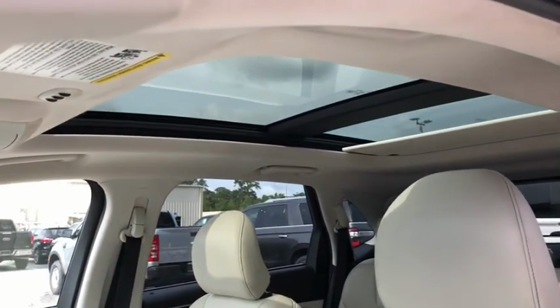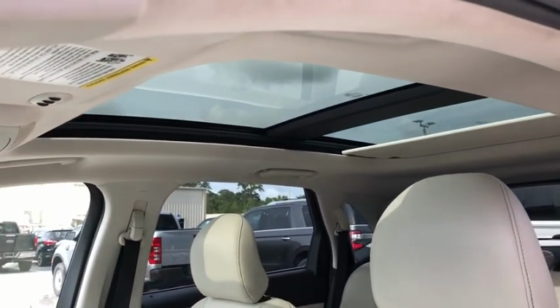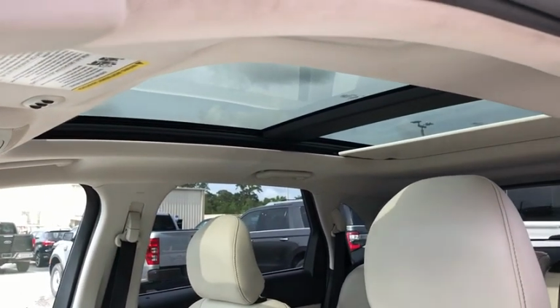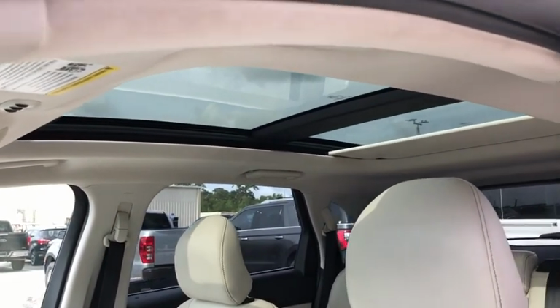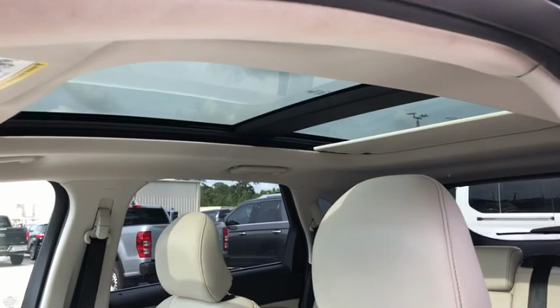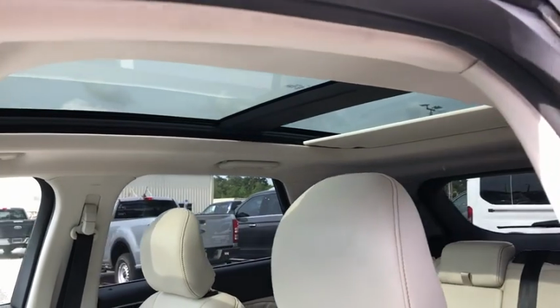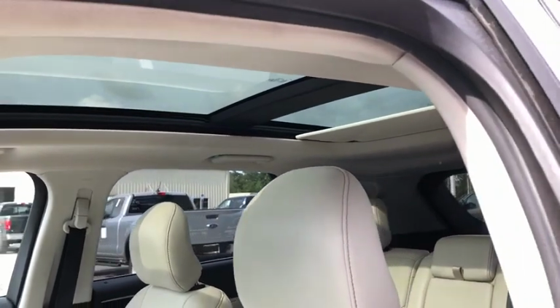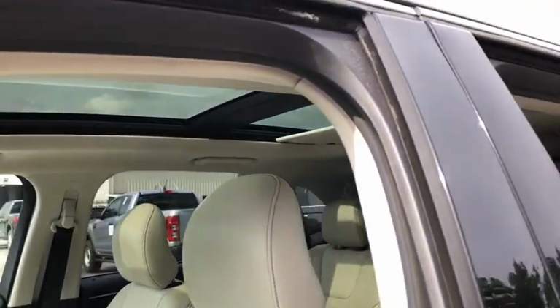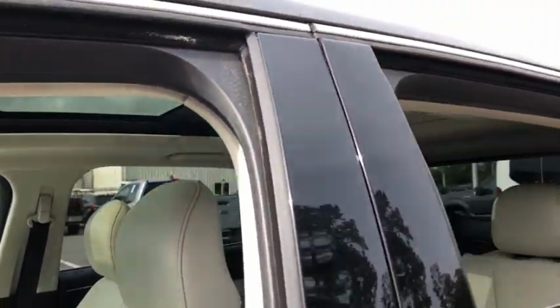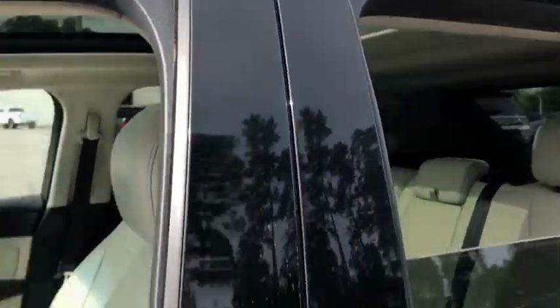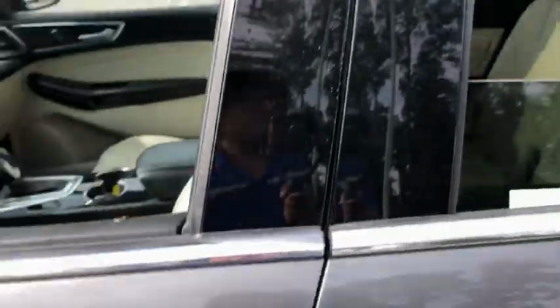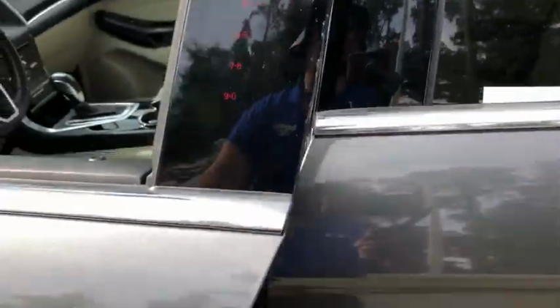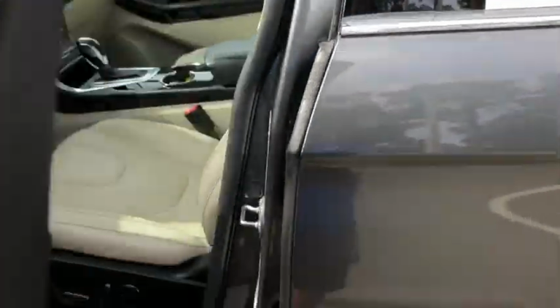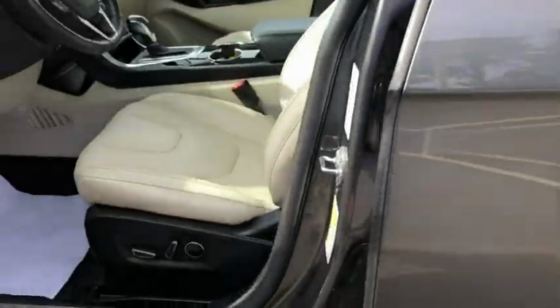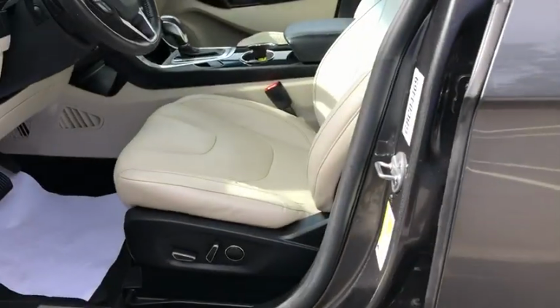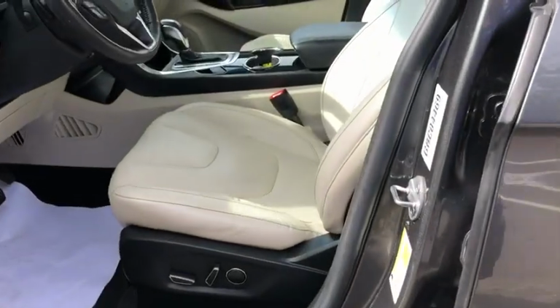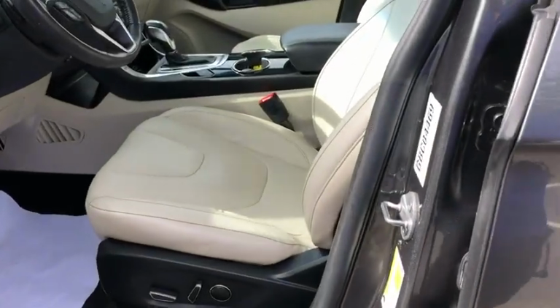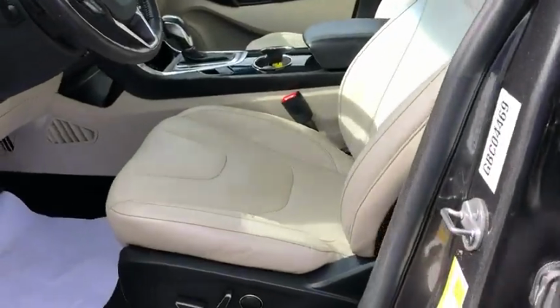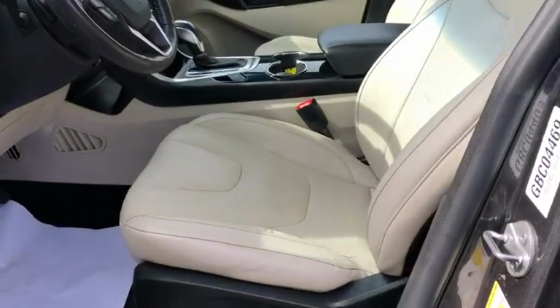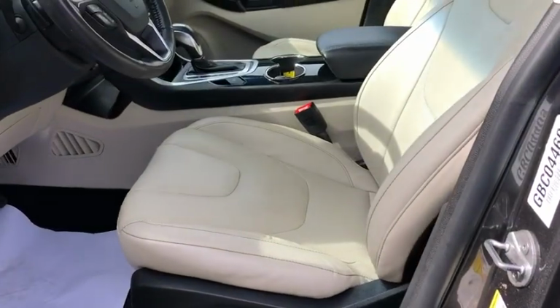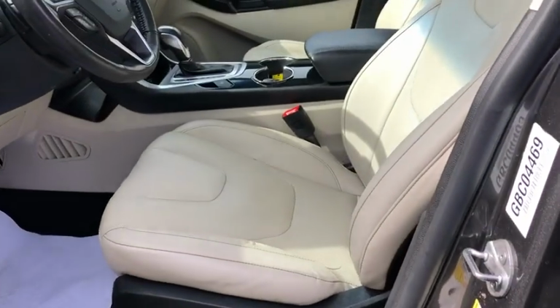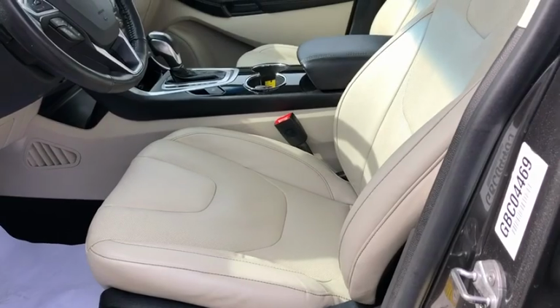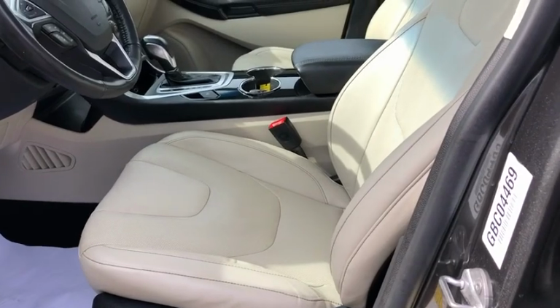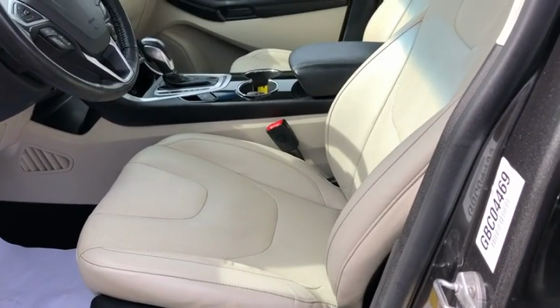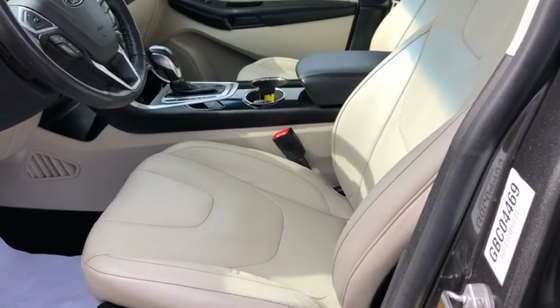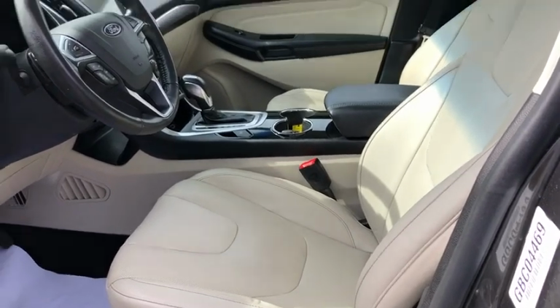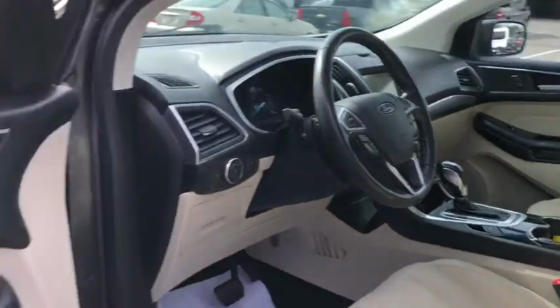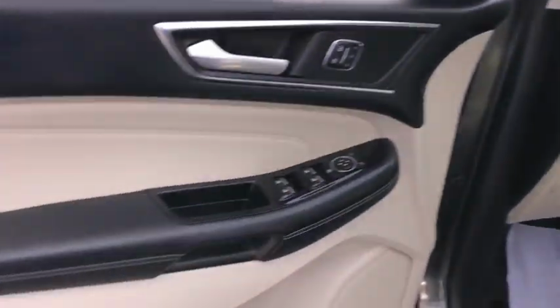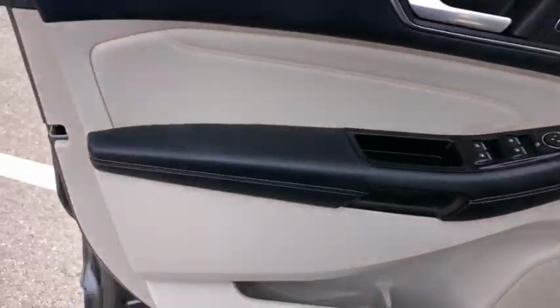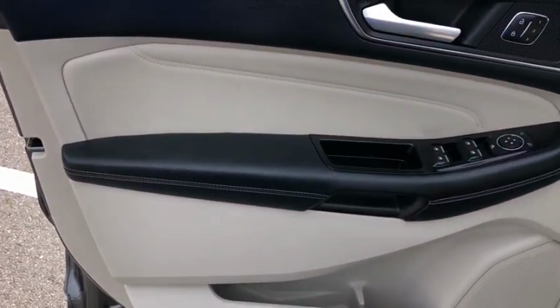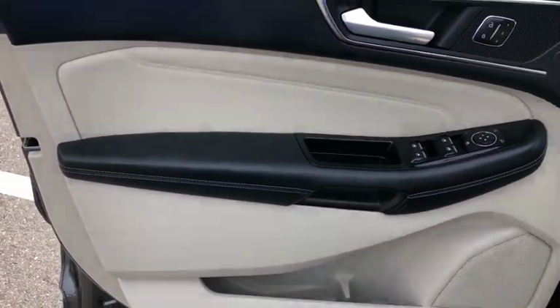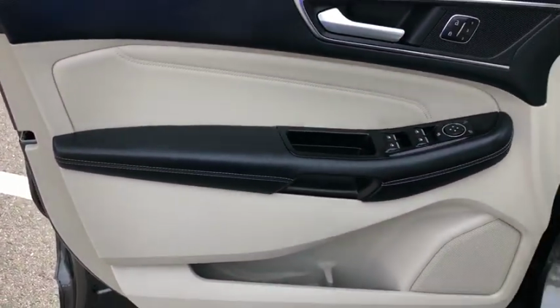Electronic stability control, rear window defroster, trip computer, compass, power windows, heated front seat, security system, CD player, brake assist.